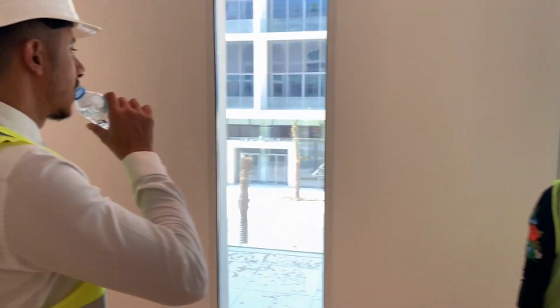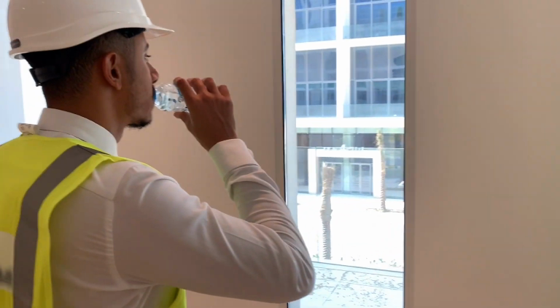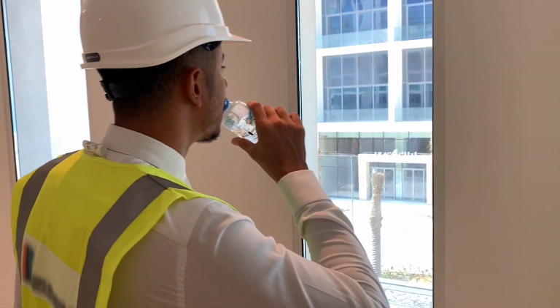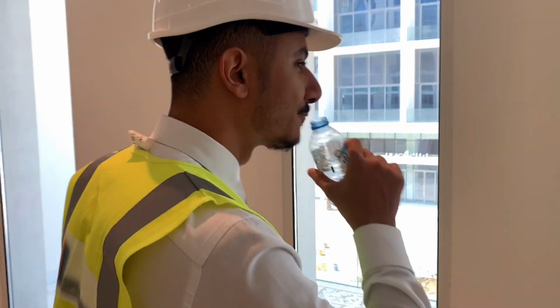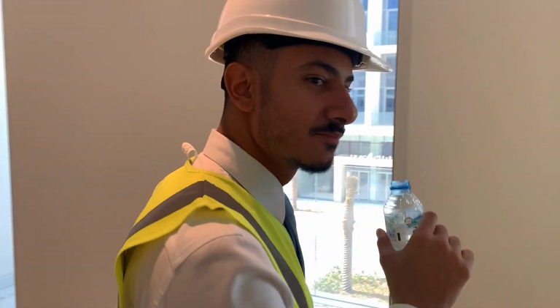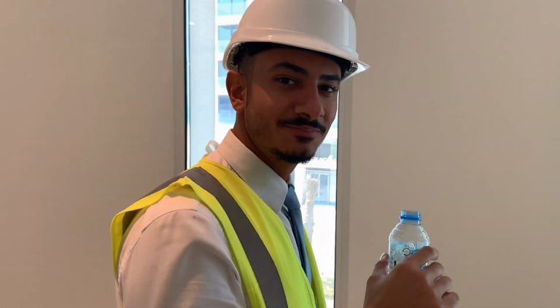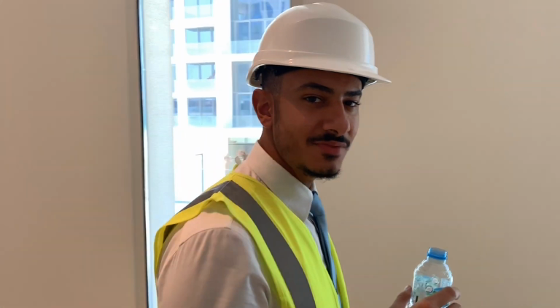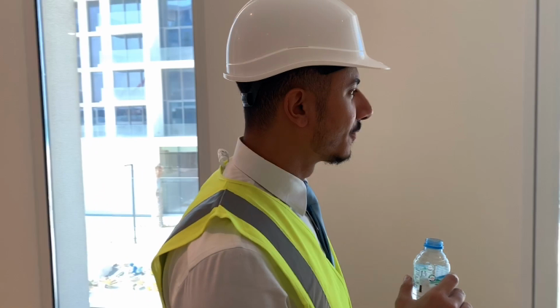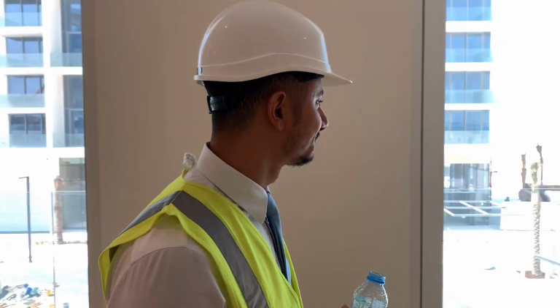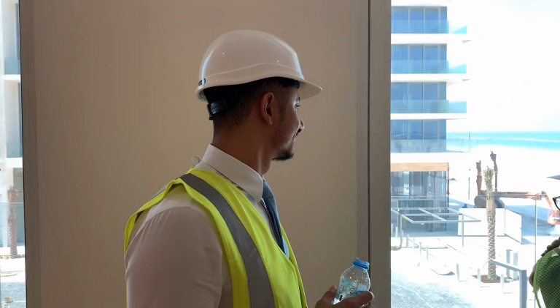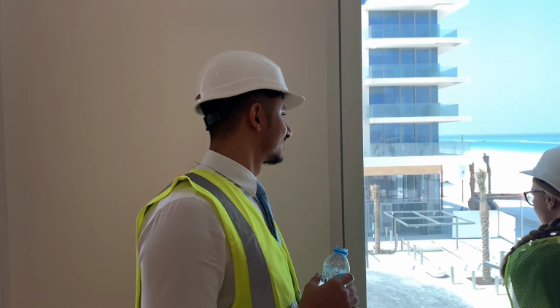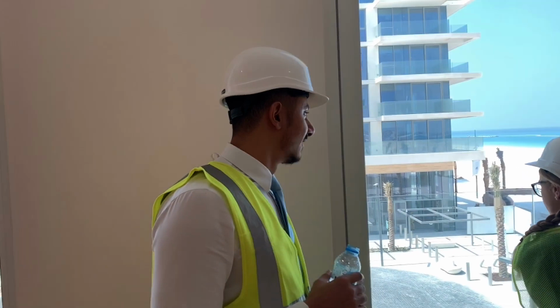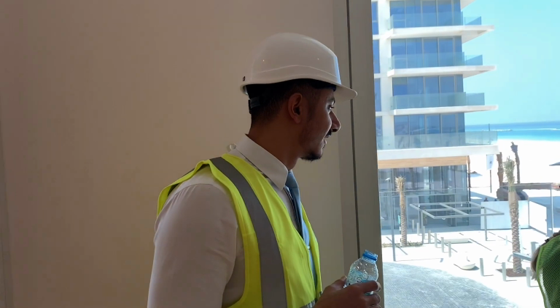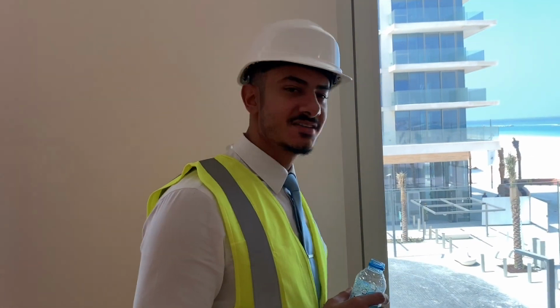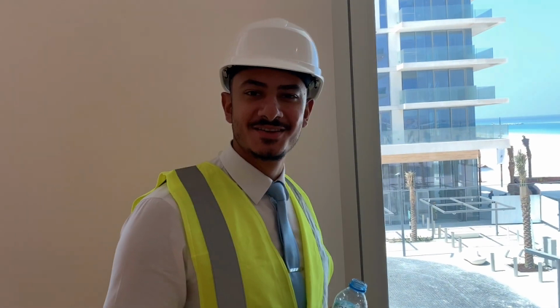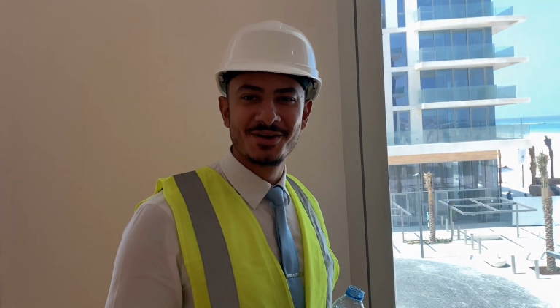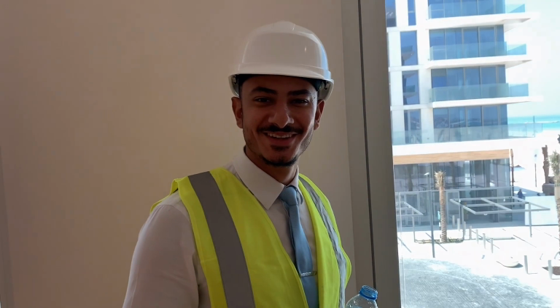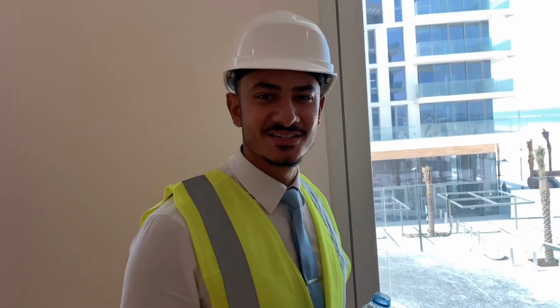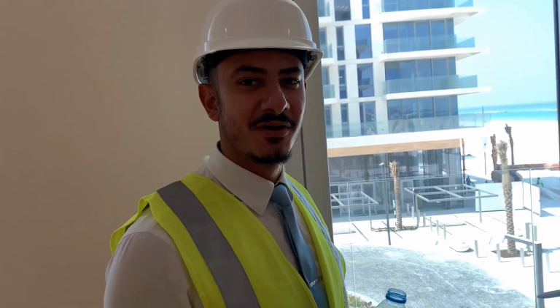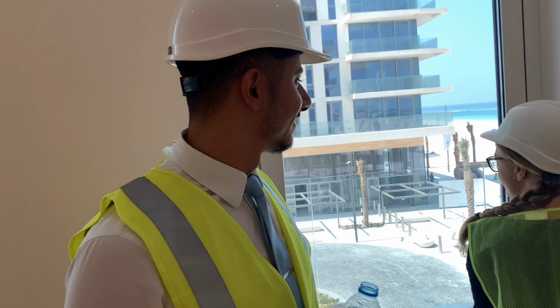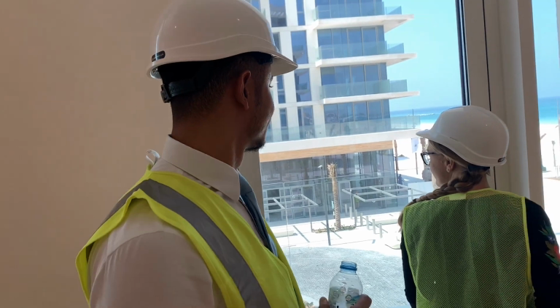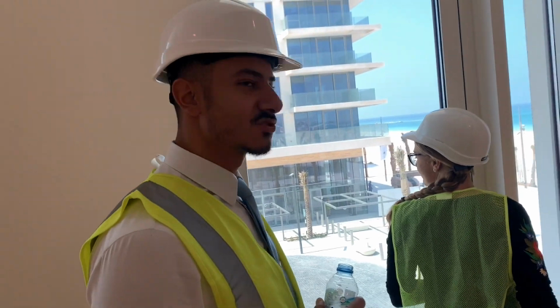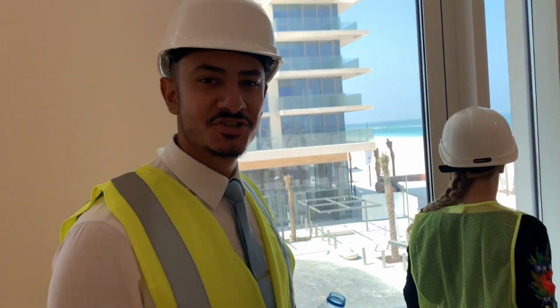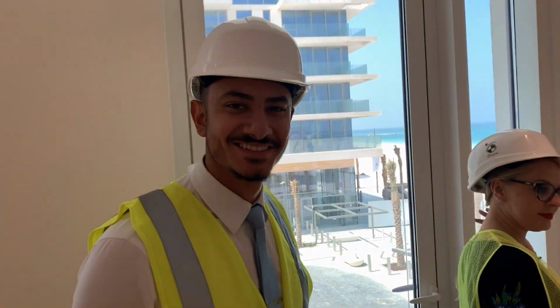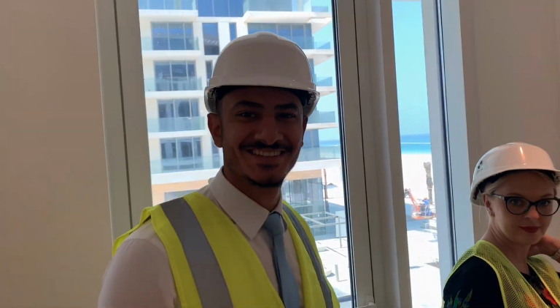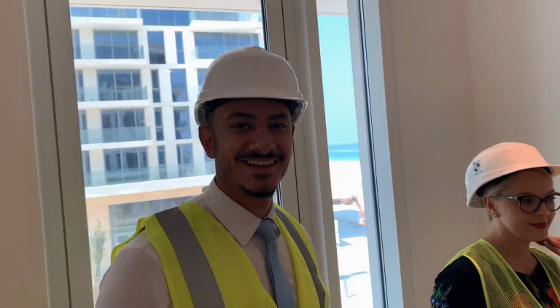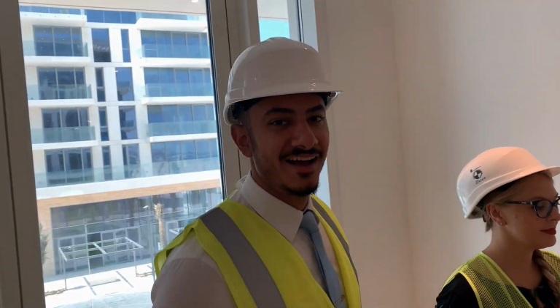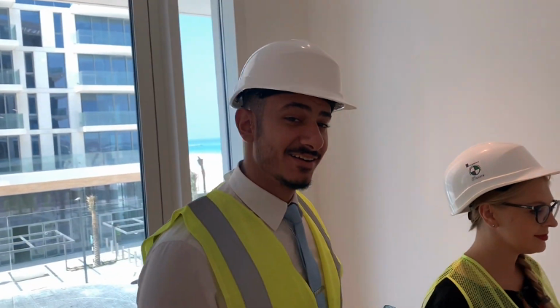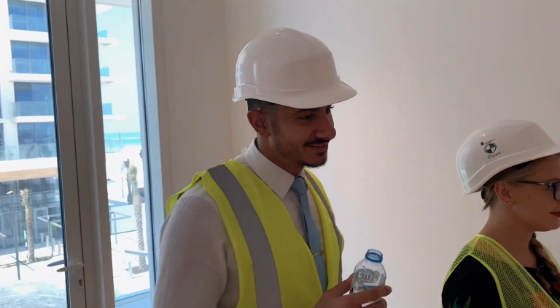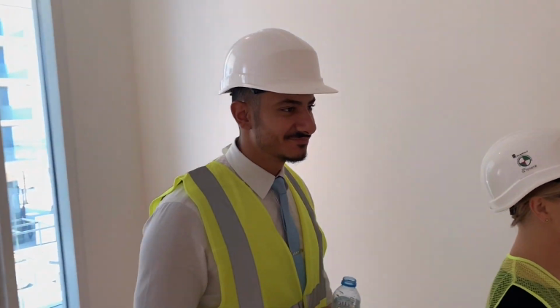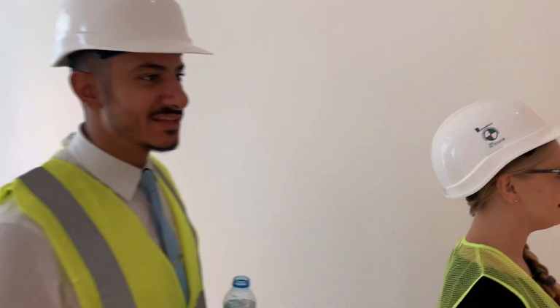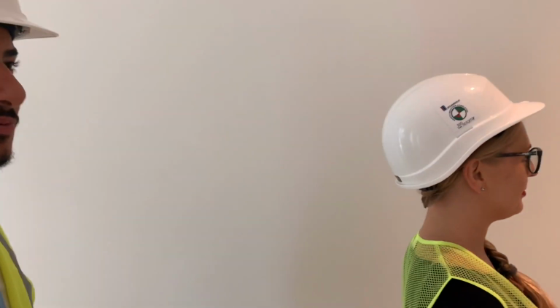Mr. Peter, new member of our team — what is your feedback? I like the sizes here at Al Mamsha. You like the sizes? Yeah, it's quite spacious. You like big sizes? Yeah, I love them. That's good — it depends on your preference.